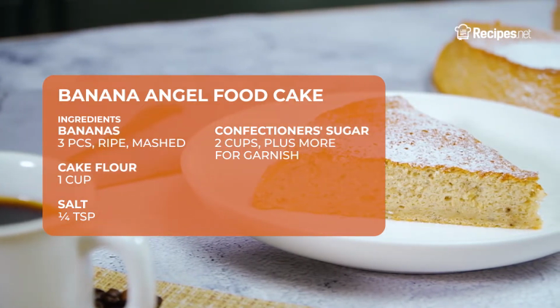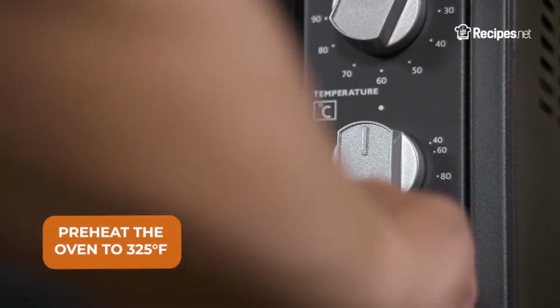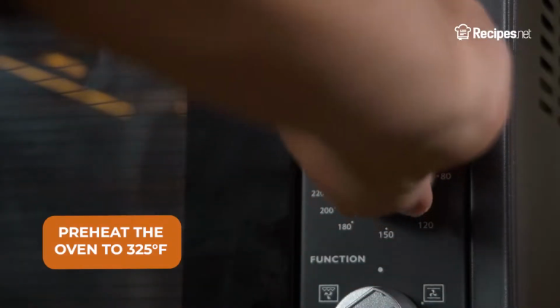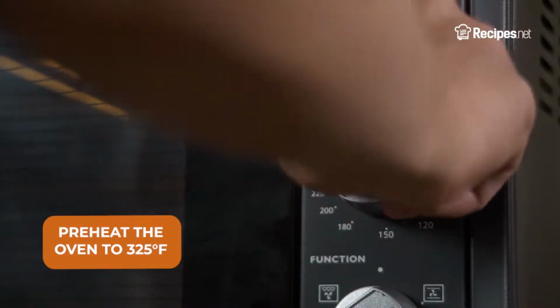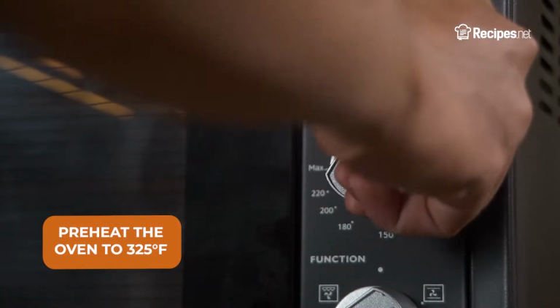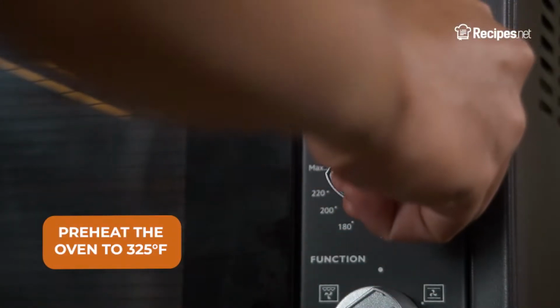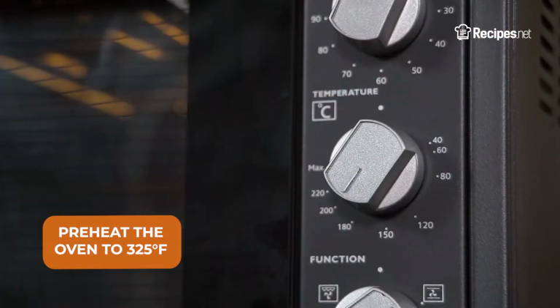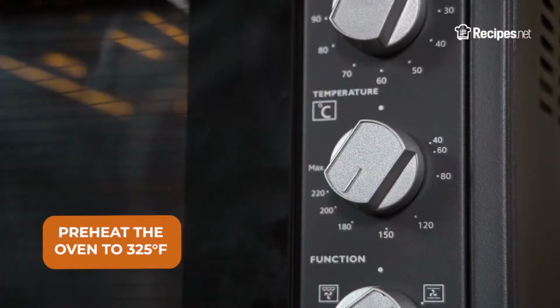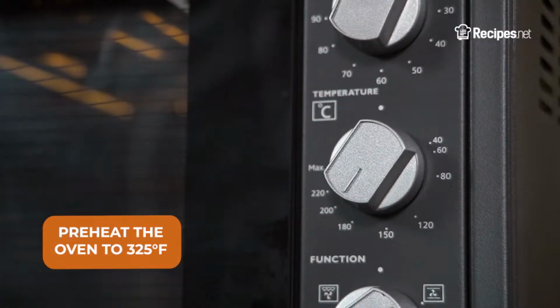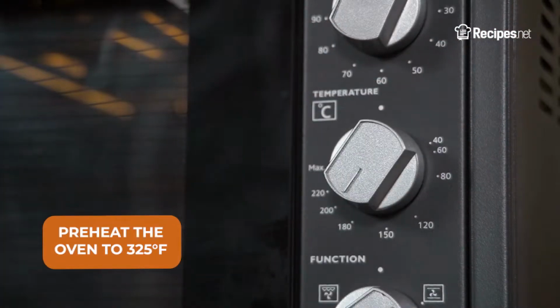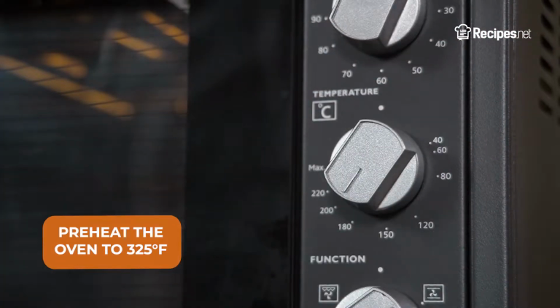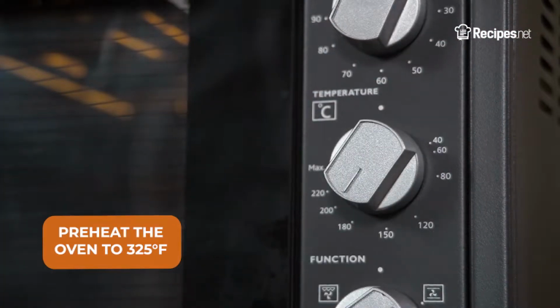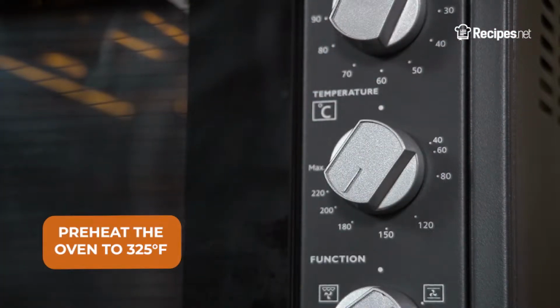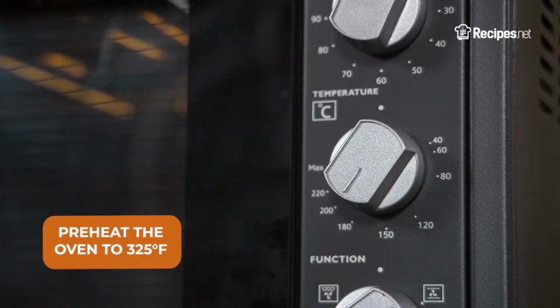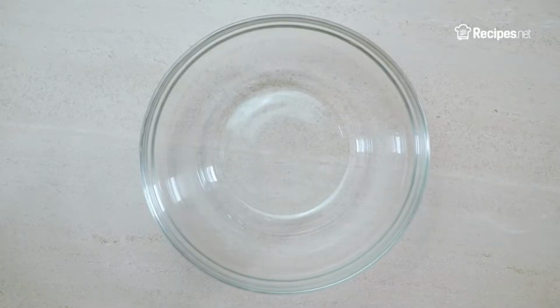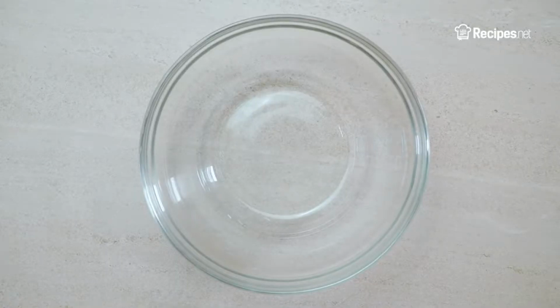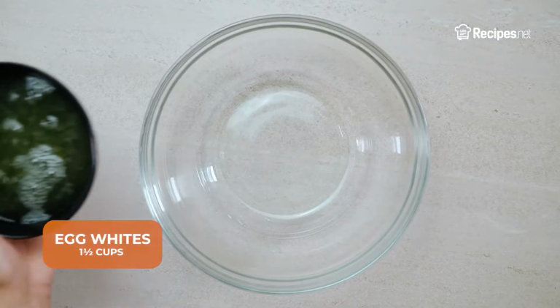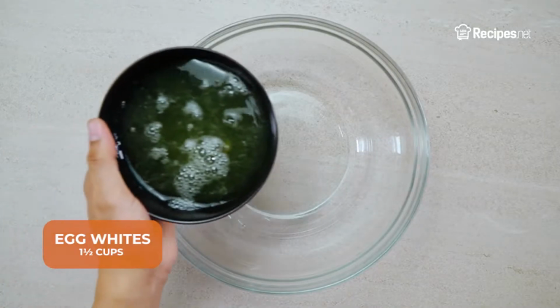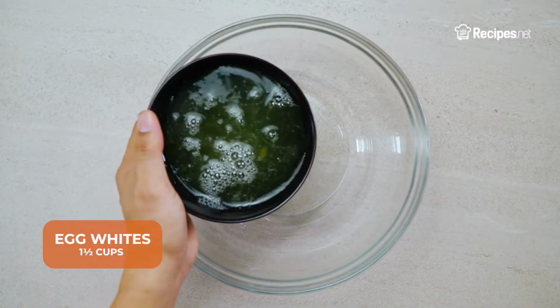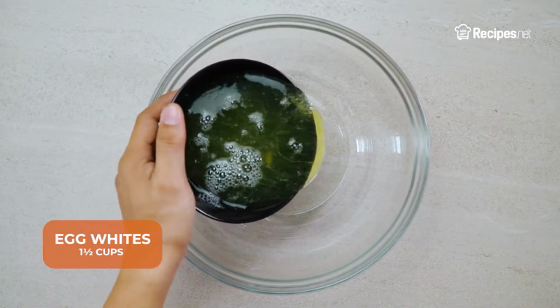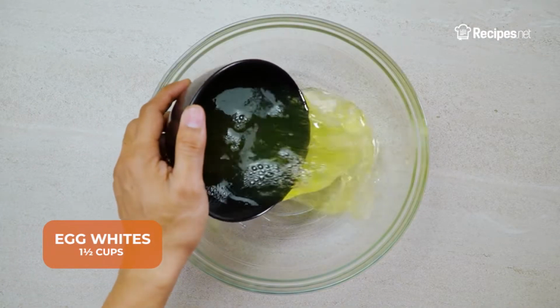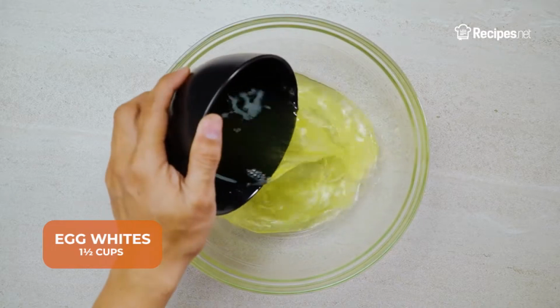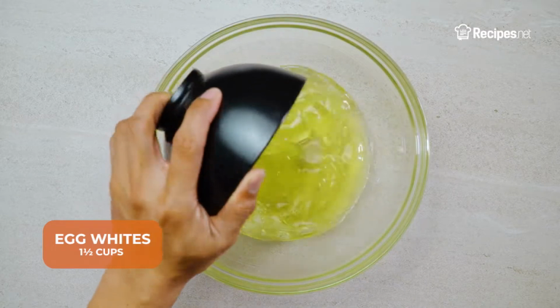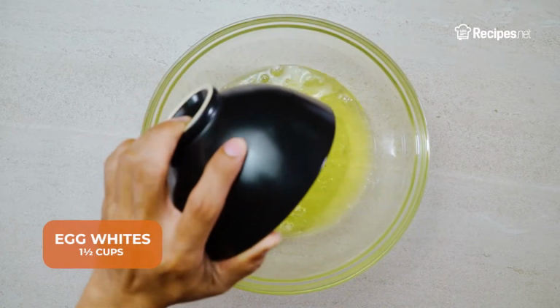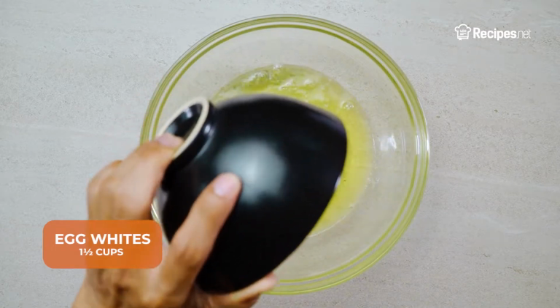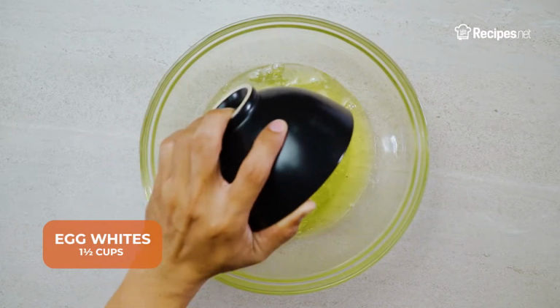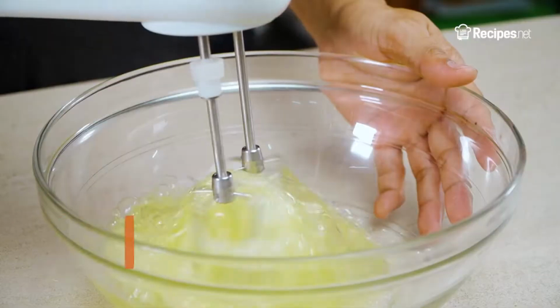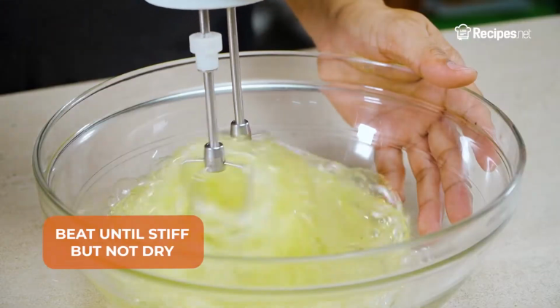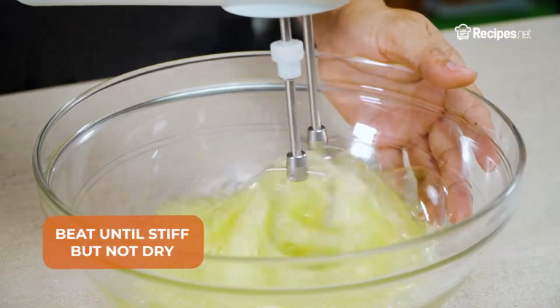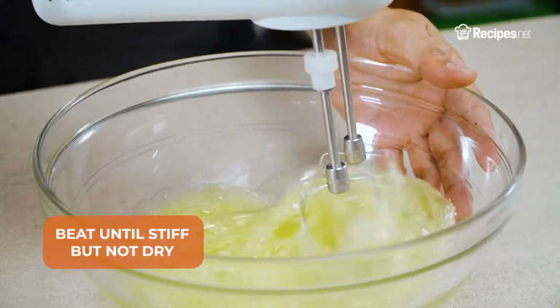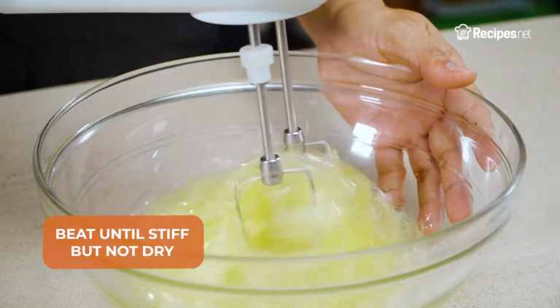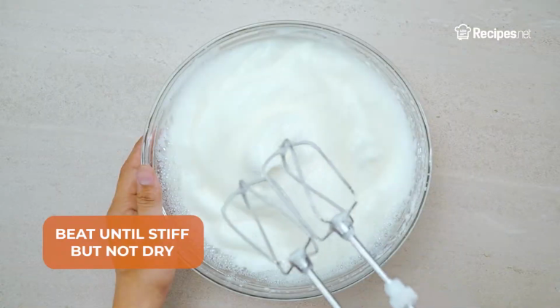To start, preheat the oven to 325 degrees Fahrenheit. Next, take out a mixing bowl and add in the egg whites. Beat them until stiff but not dry.